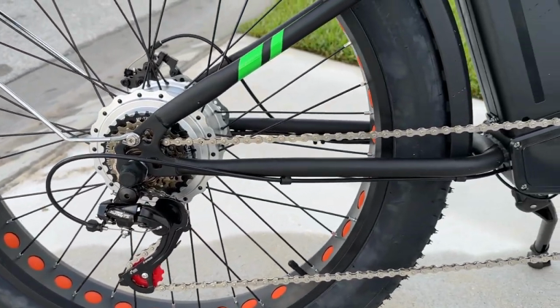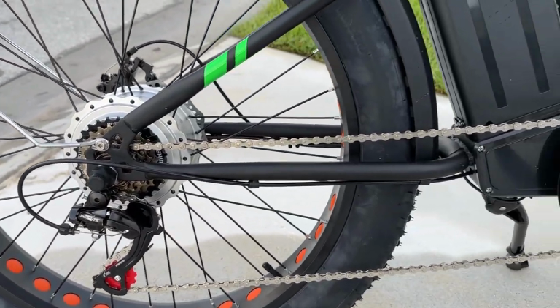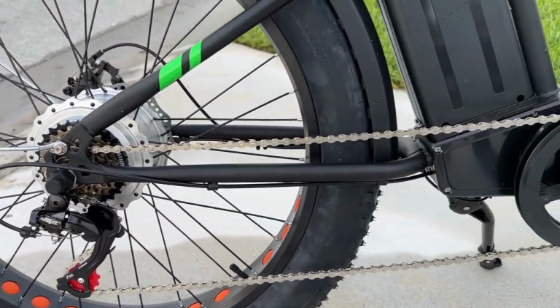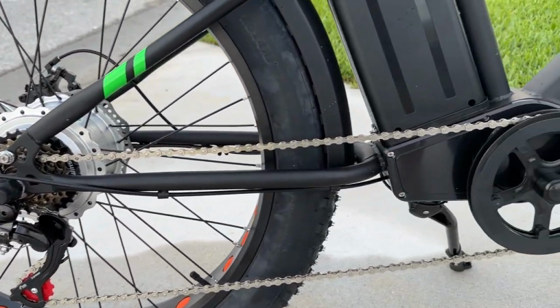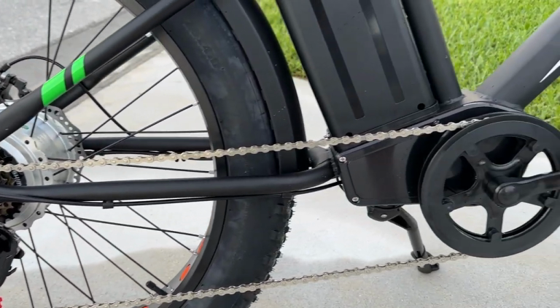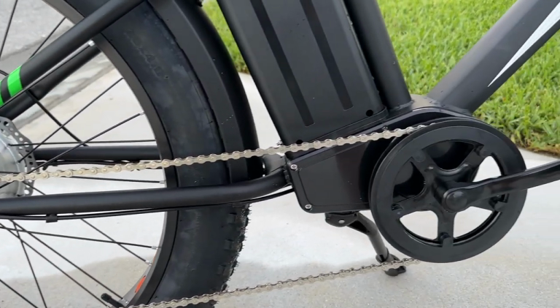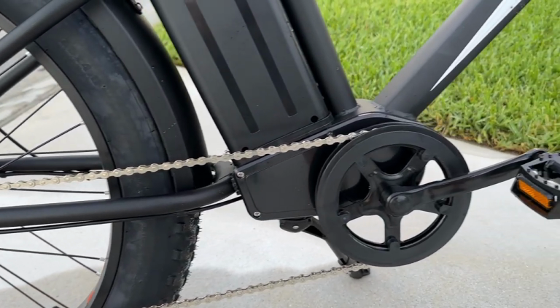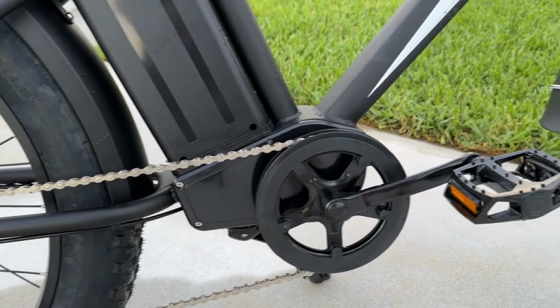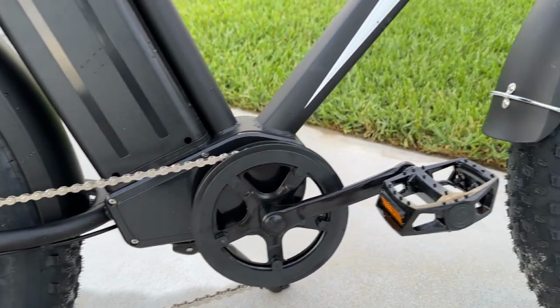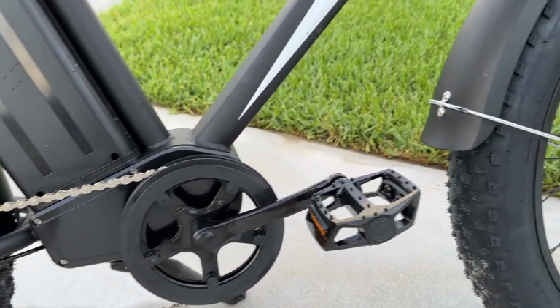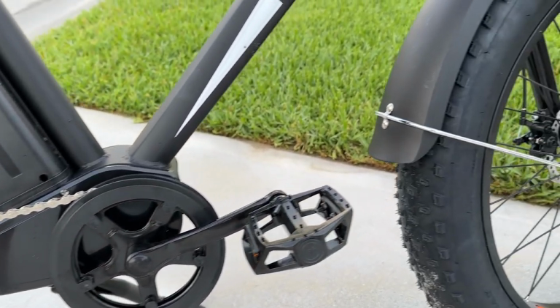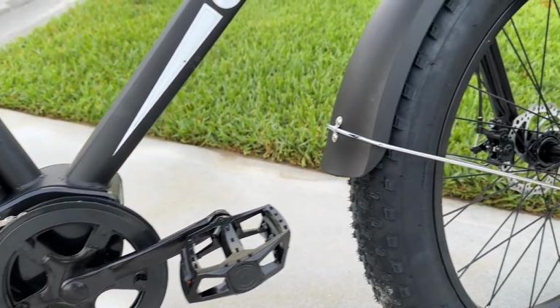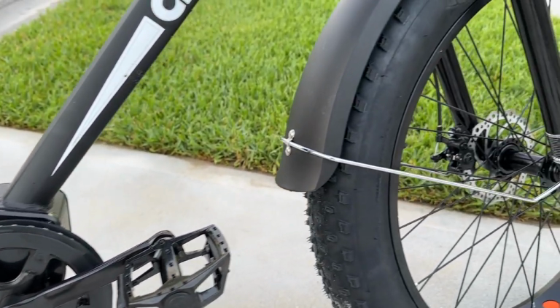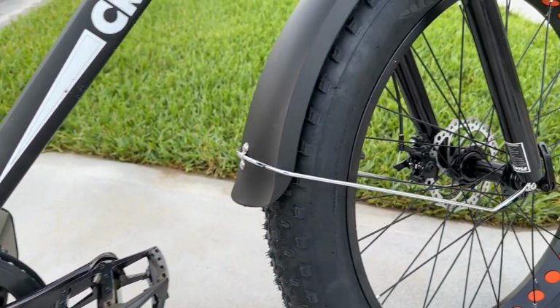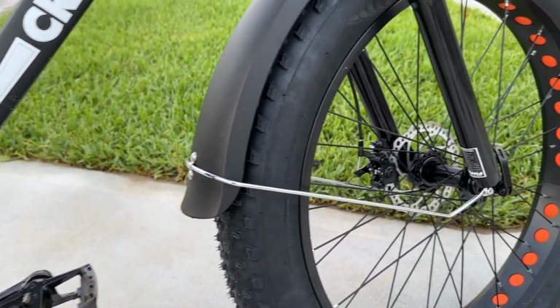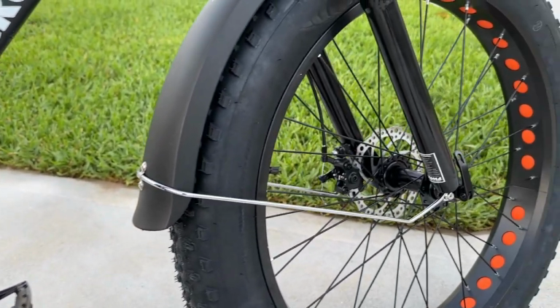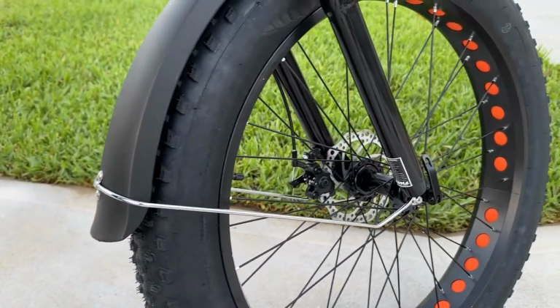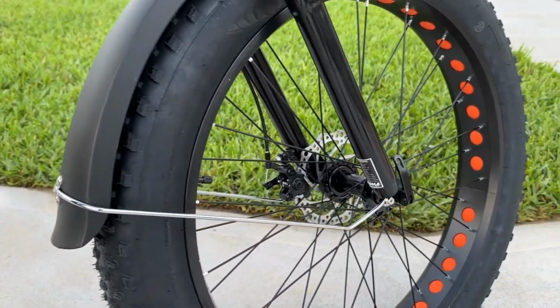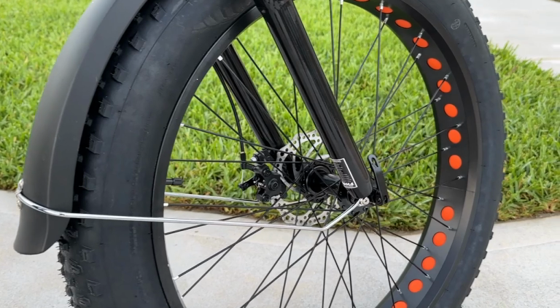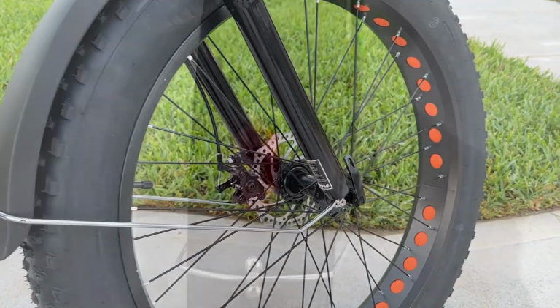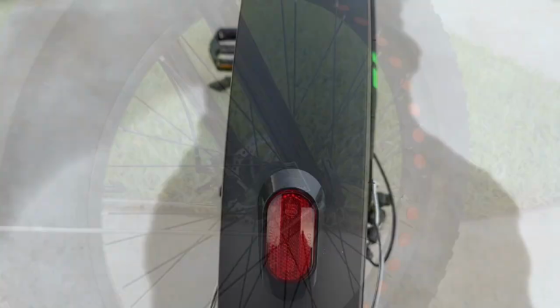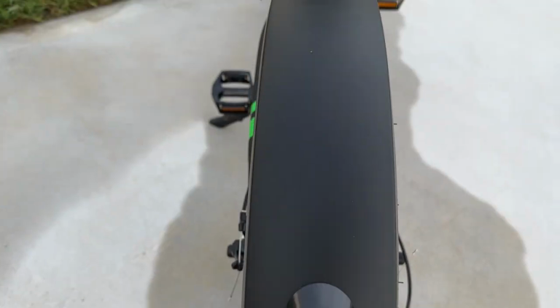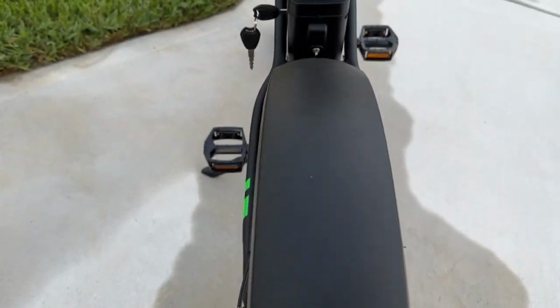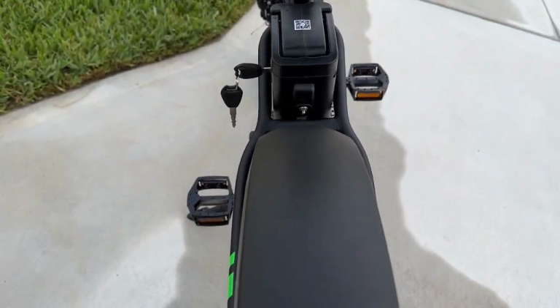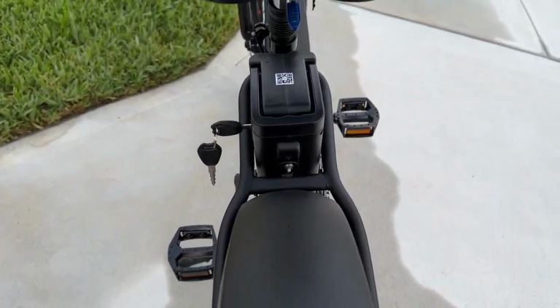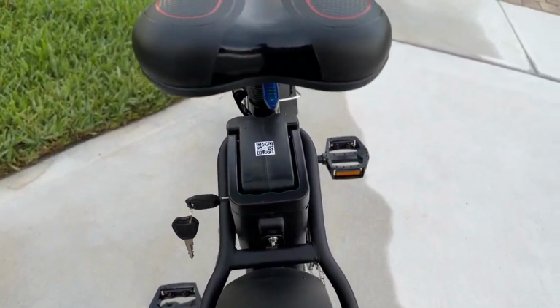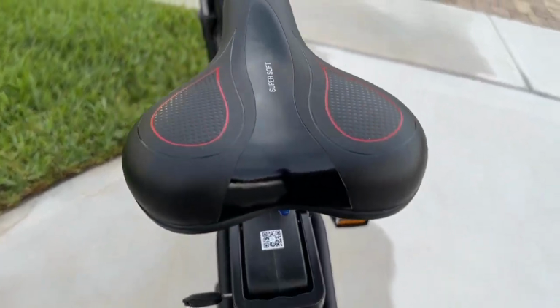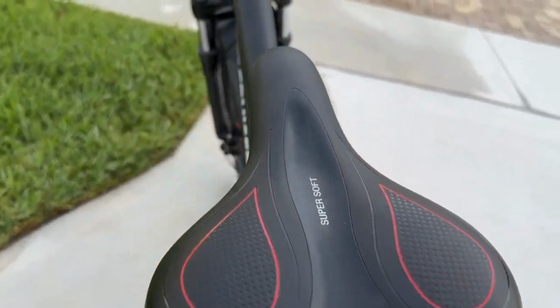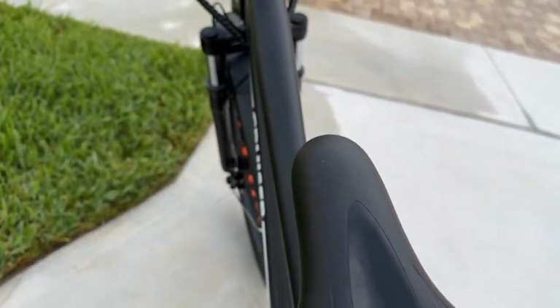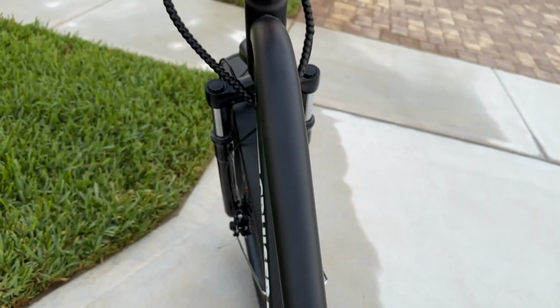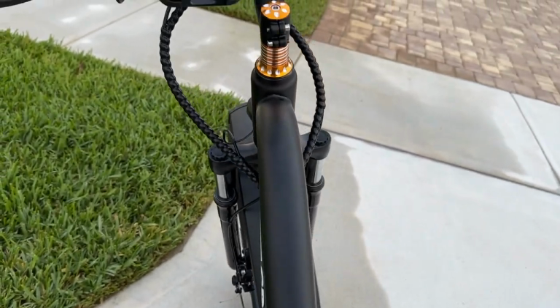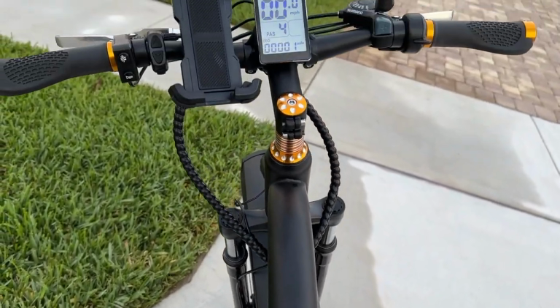I love the wheels on this thing. And this has got a really nice svelte design with this 26-inch, 4-inch fat tire. So you can ride this pretty much anywhere. It's got fenders, which are included, which is amazing at this price point.